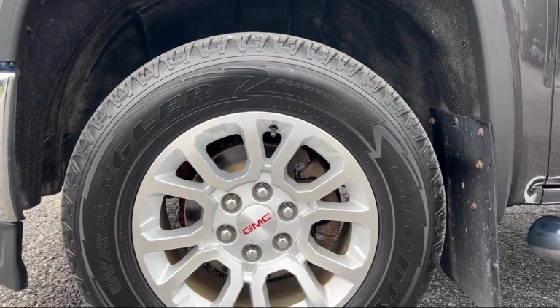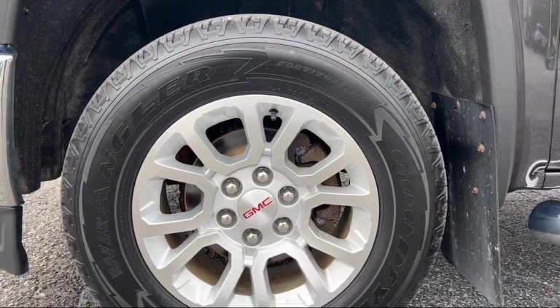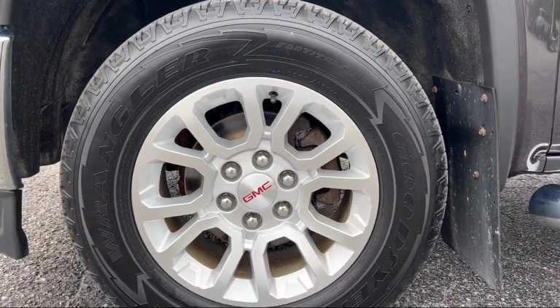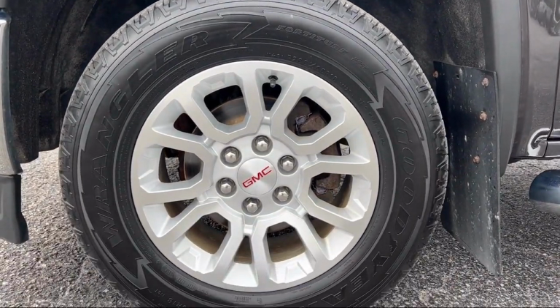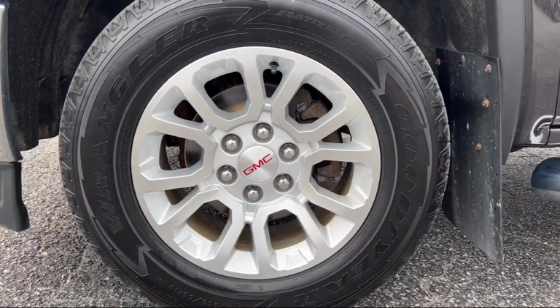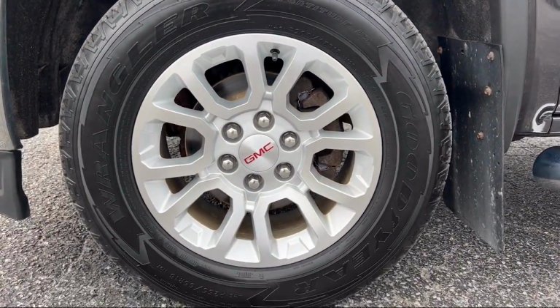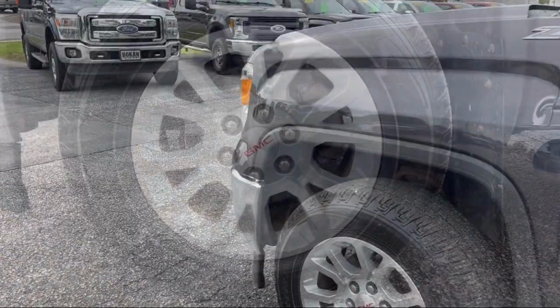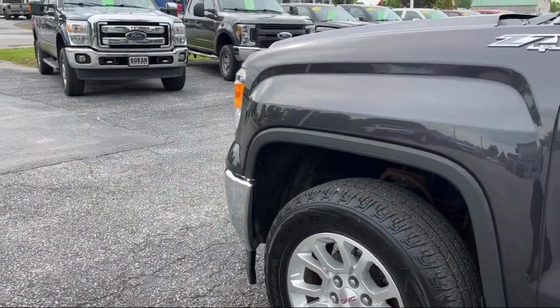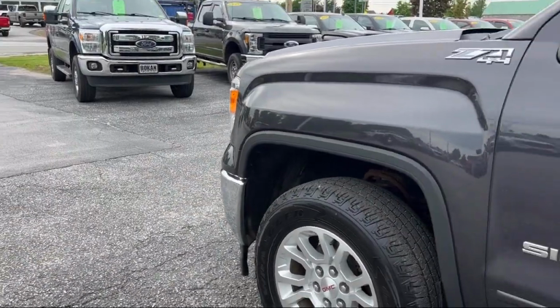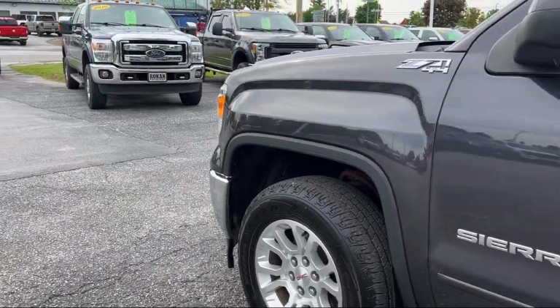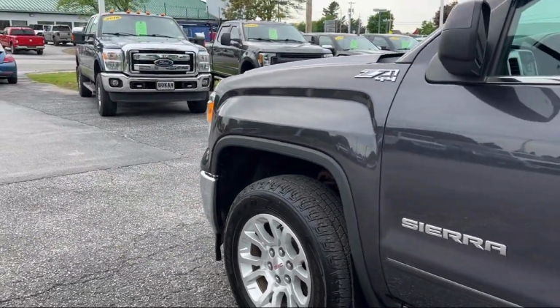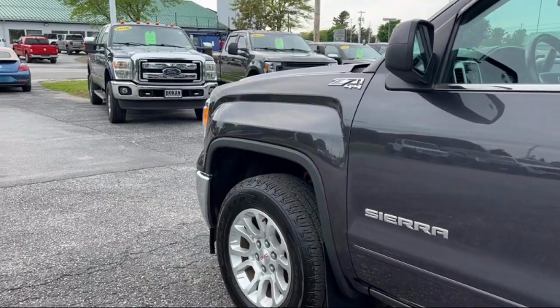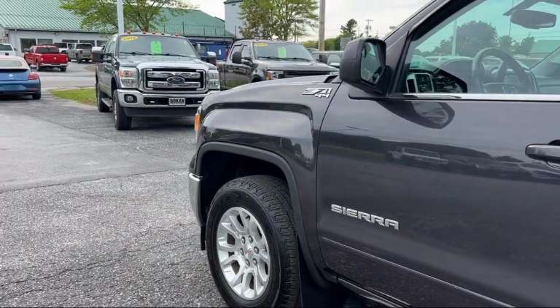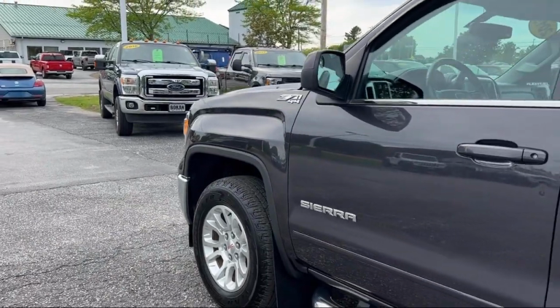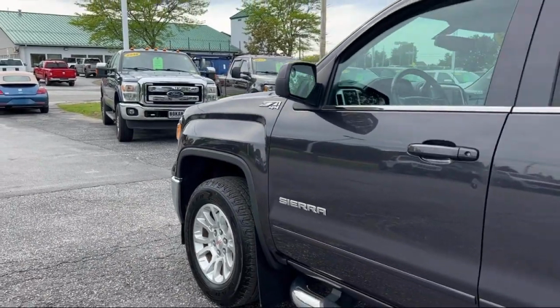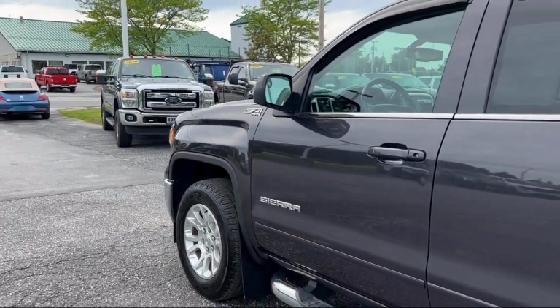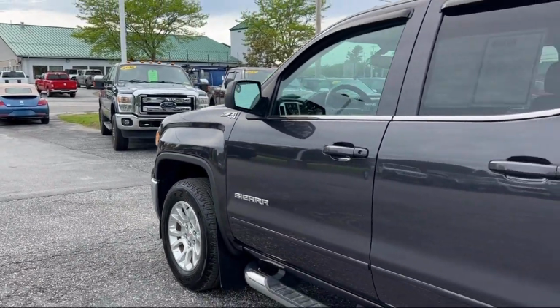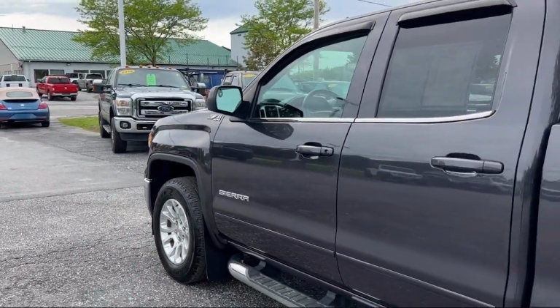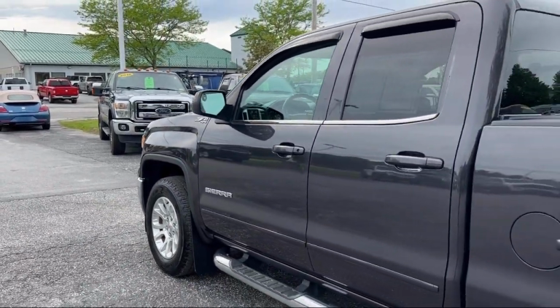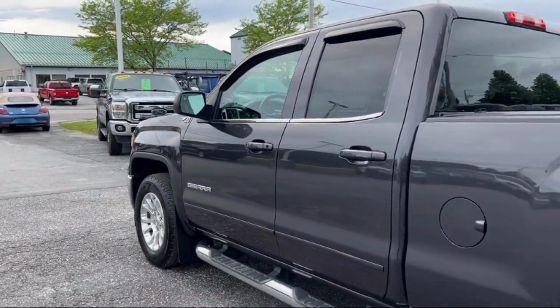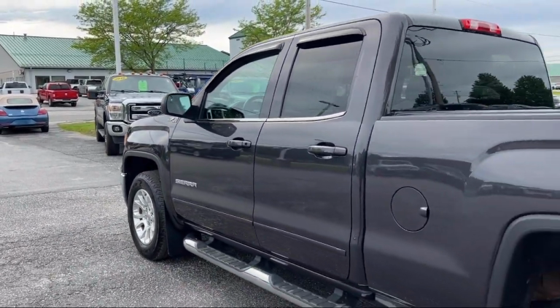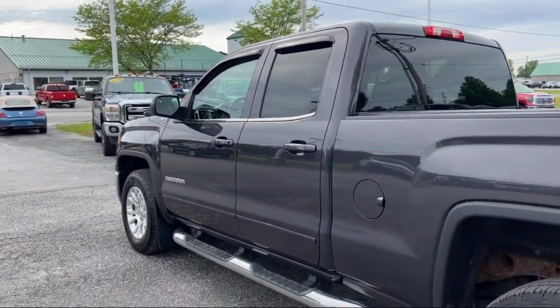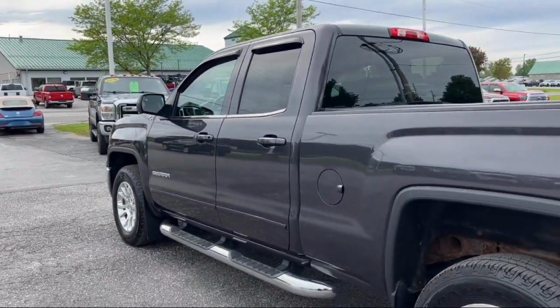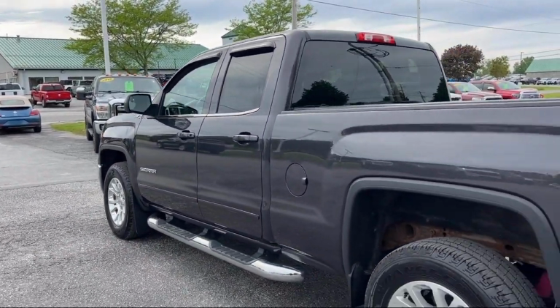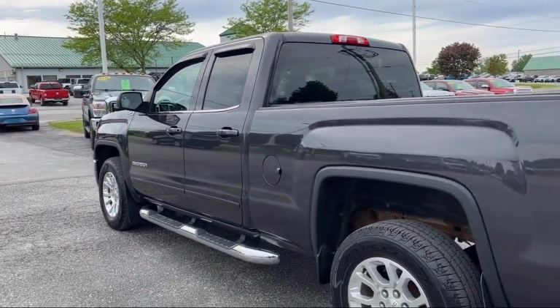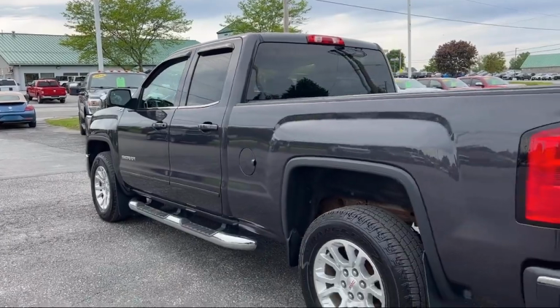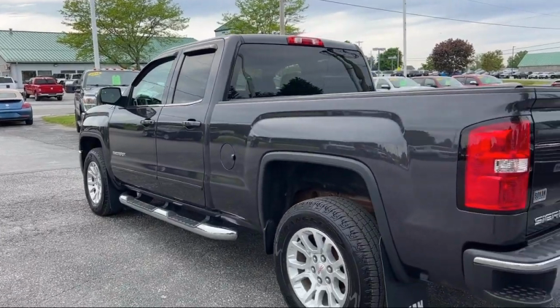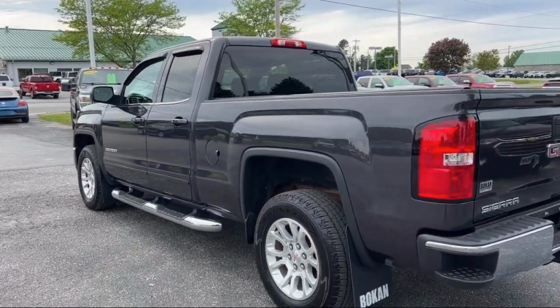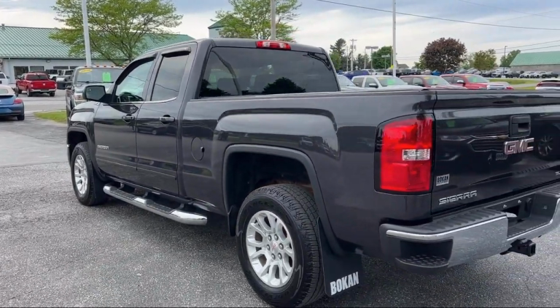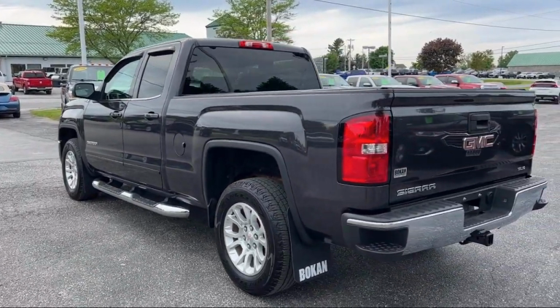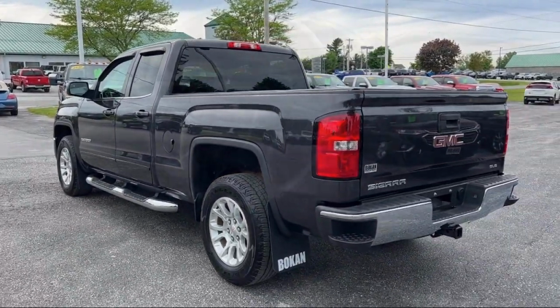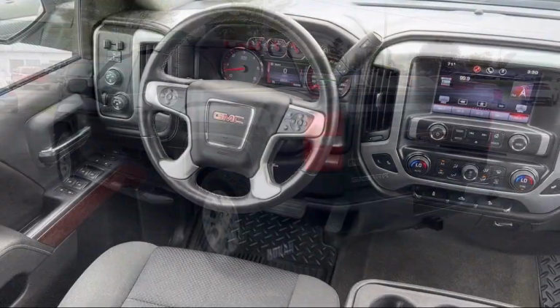It also features Heated Door Mirrors, Bluetooth Smartphone Integration, Power Windows with Driver Express Up and Down, a 10-Way Power Driver Seat Adjuster, and has less than 70,000 miles on the odometer.